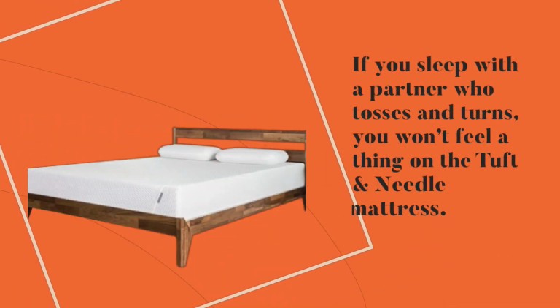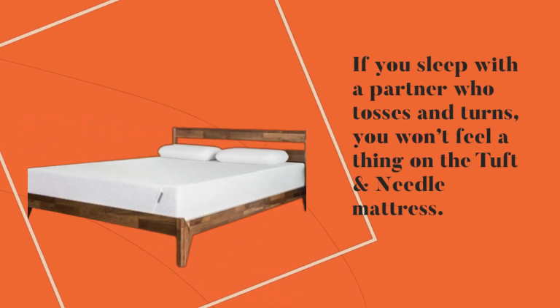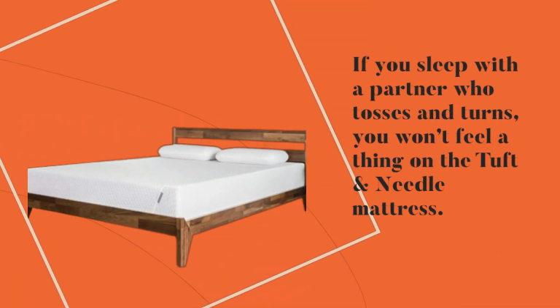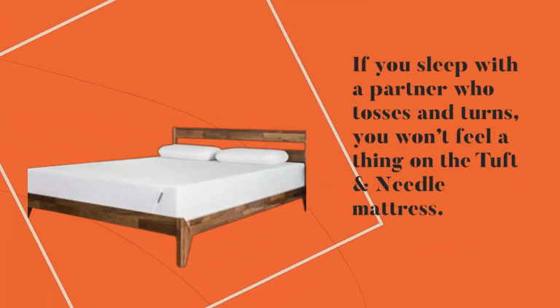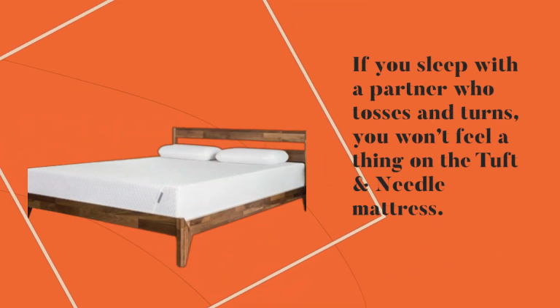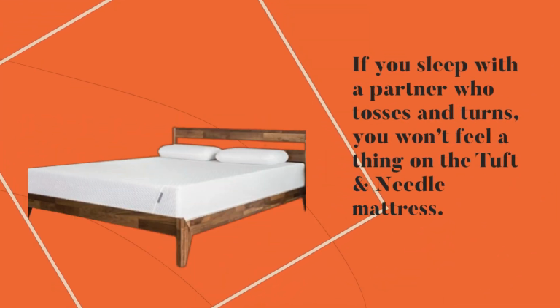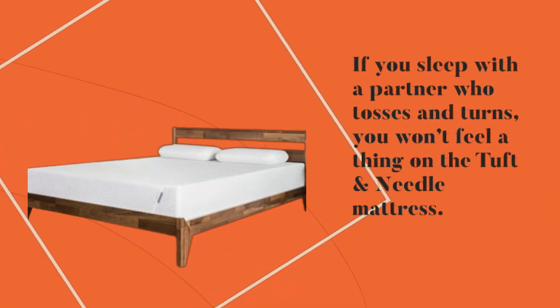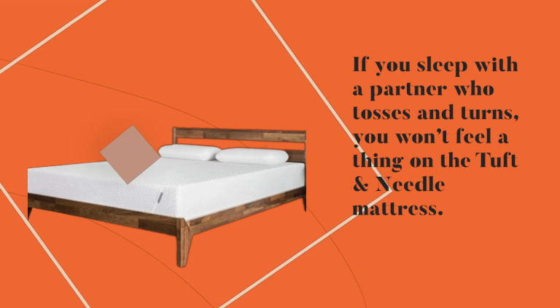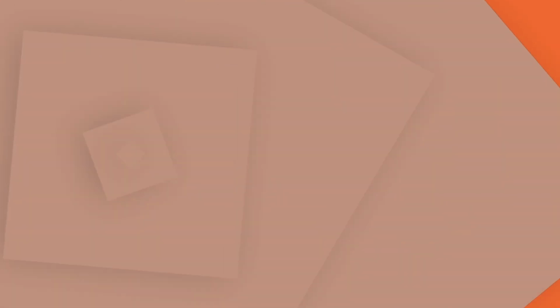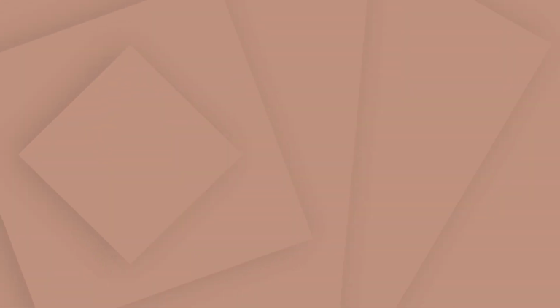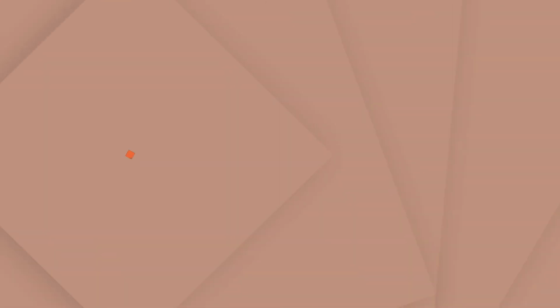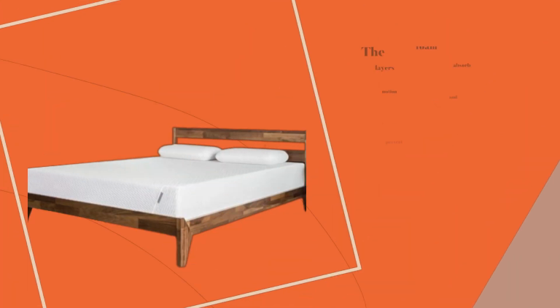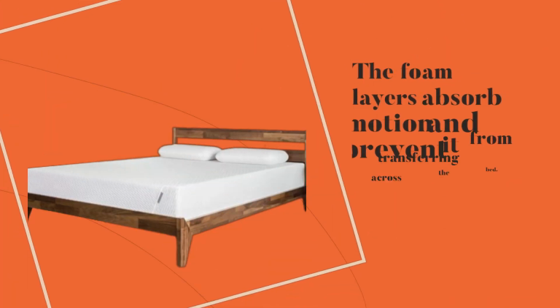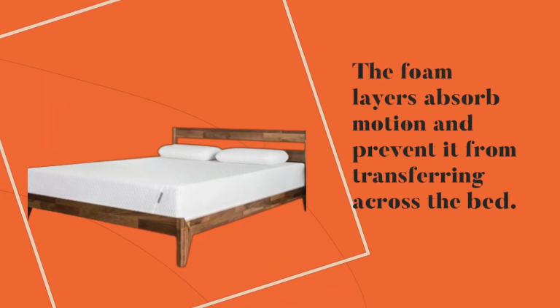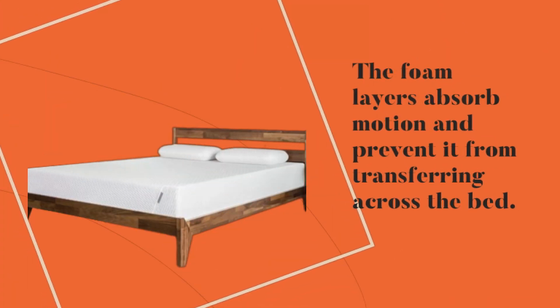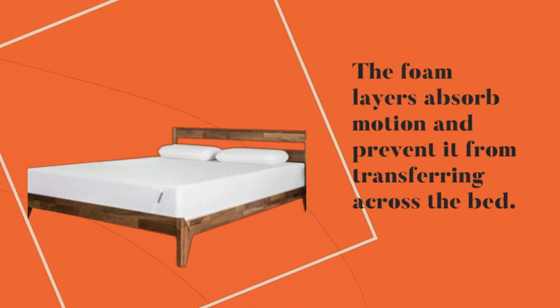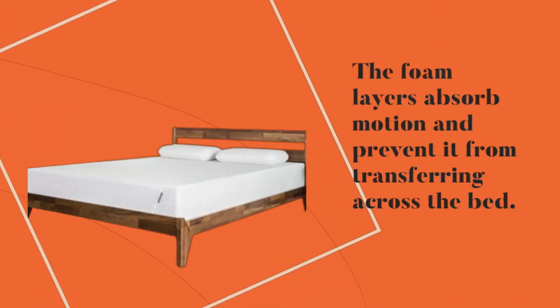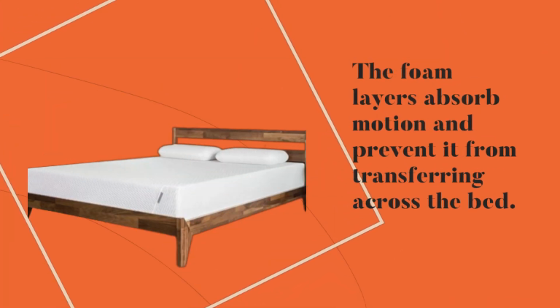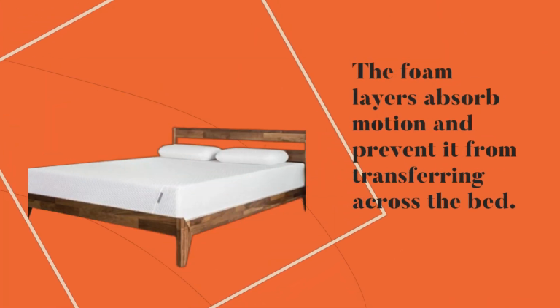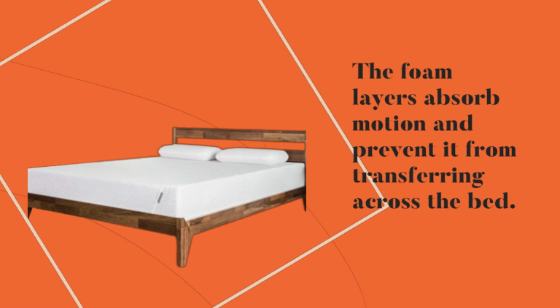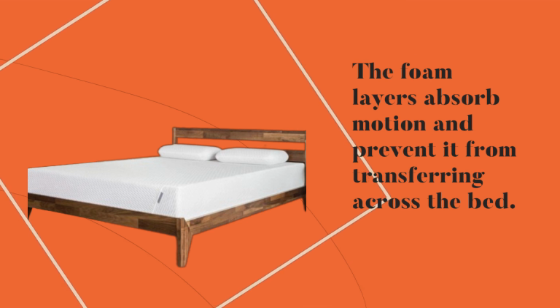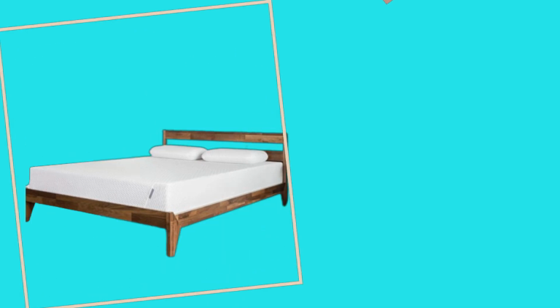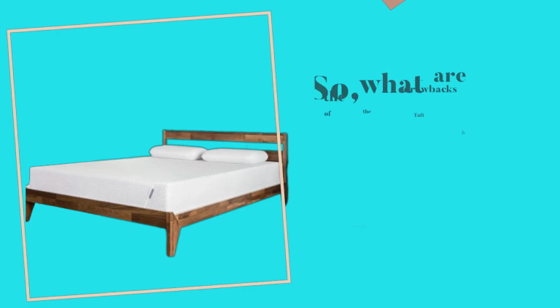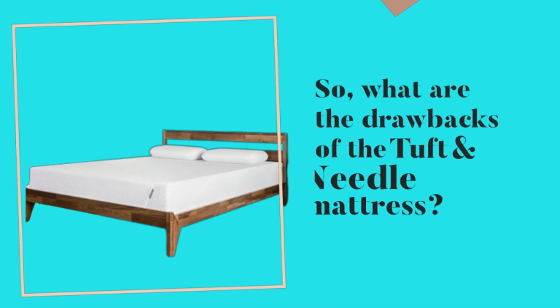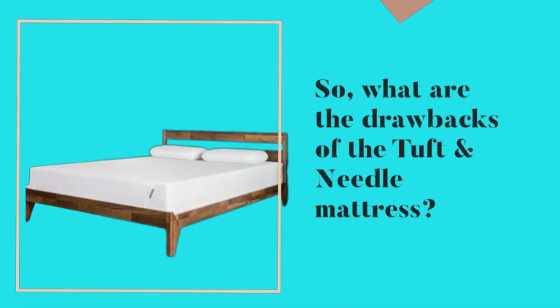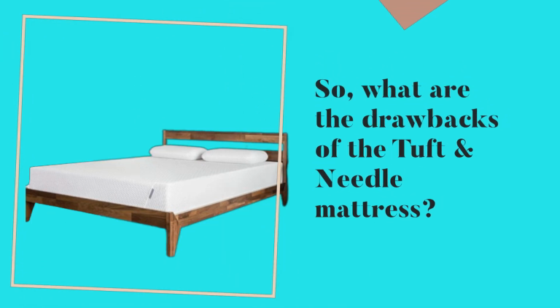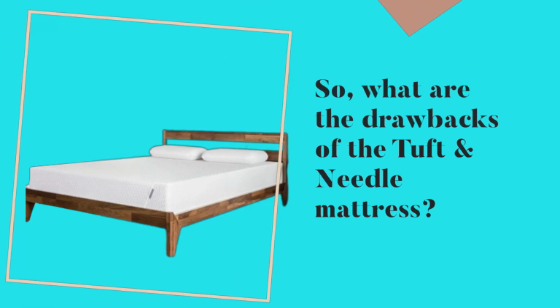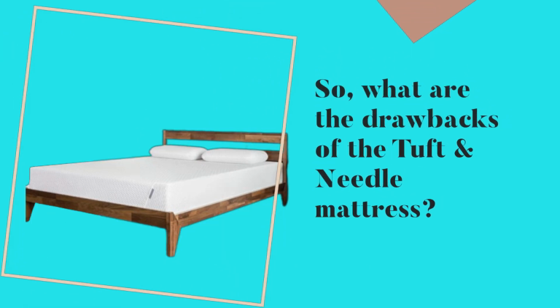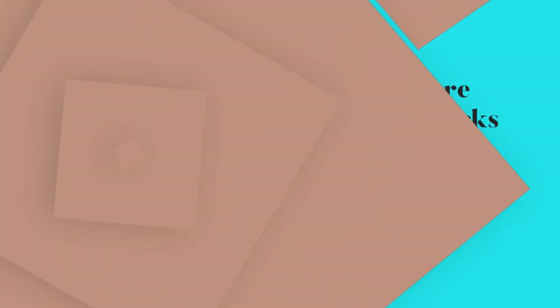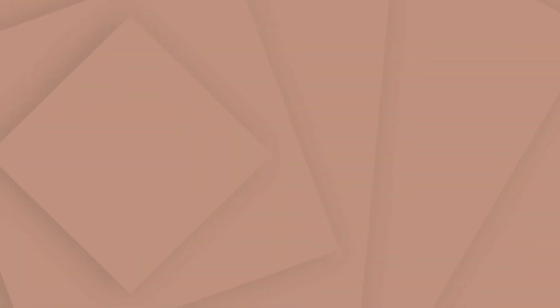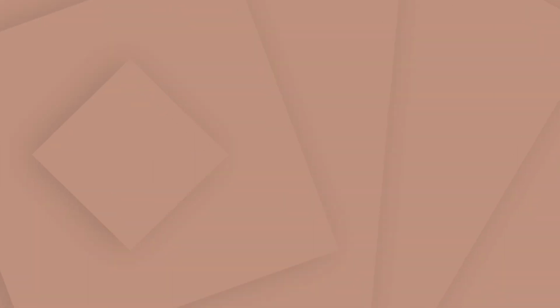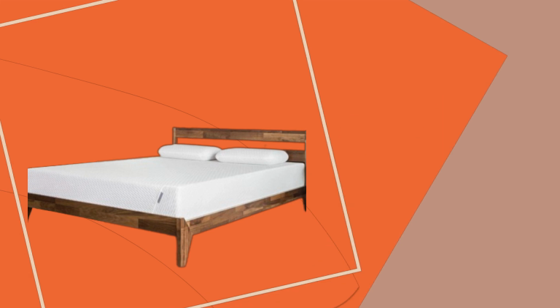Another thing we love about this mattress is its motion isolation. If you sleep with a partner who tosses and turns, you won't feel a thing on the Tuft and Needle mattress. The foam layers absorb motion and prevent it from transferring across the bed.